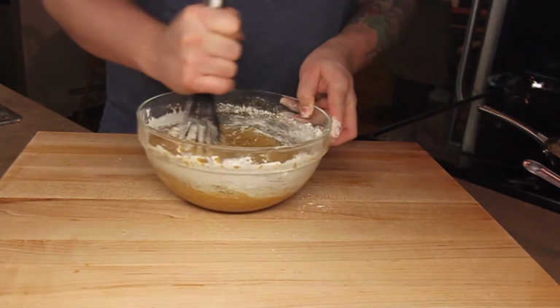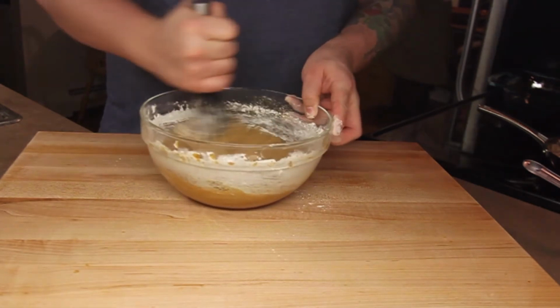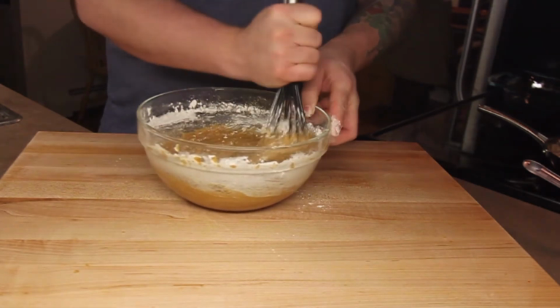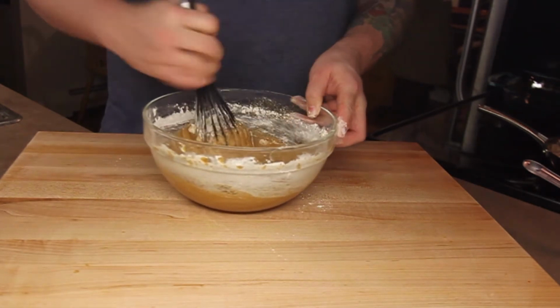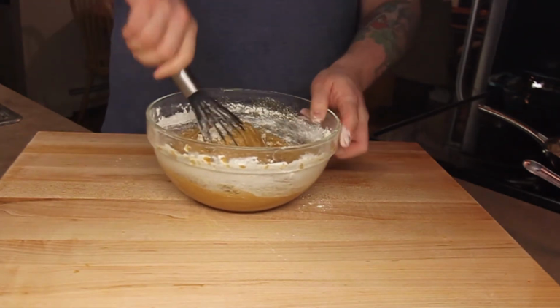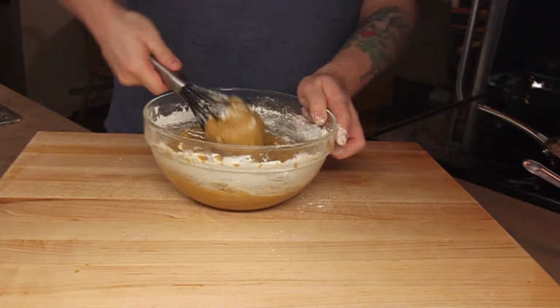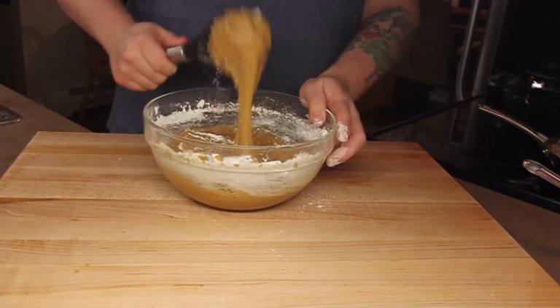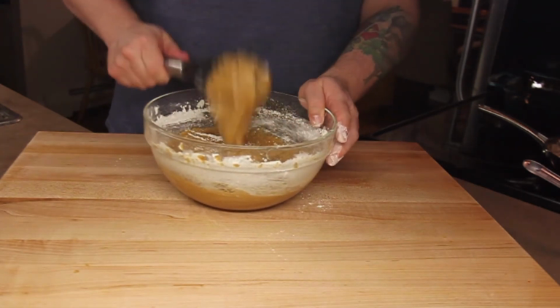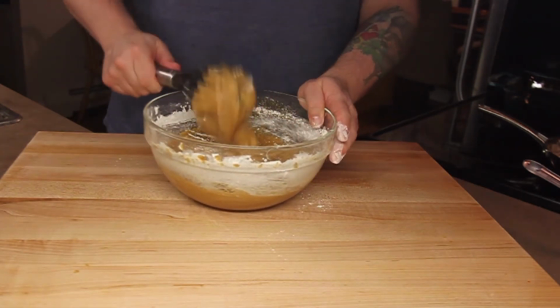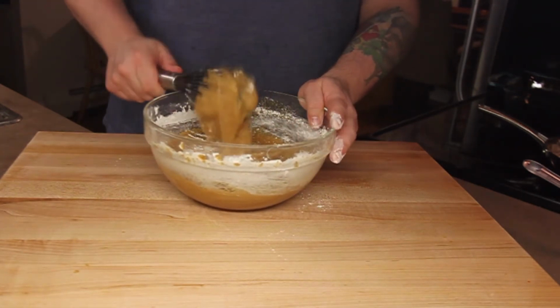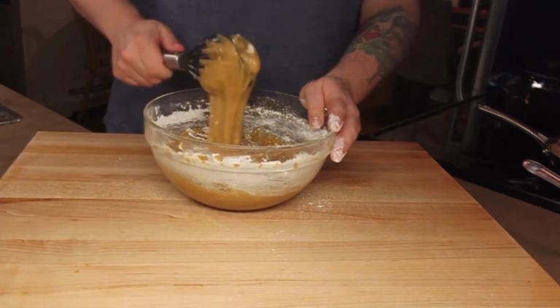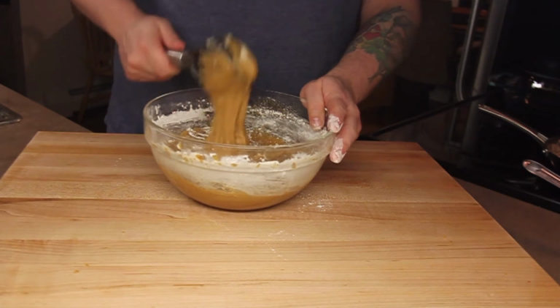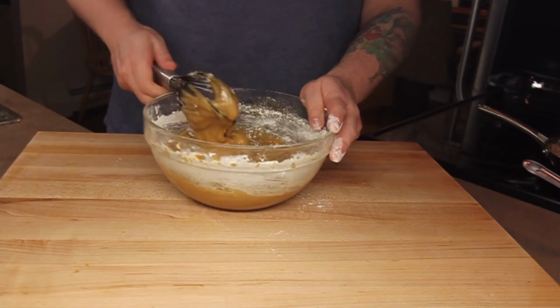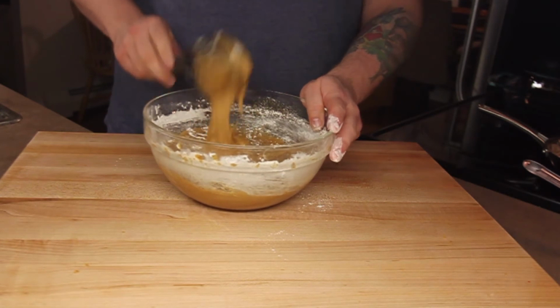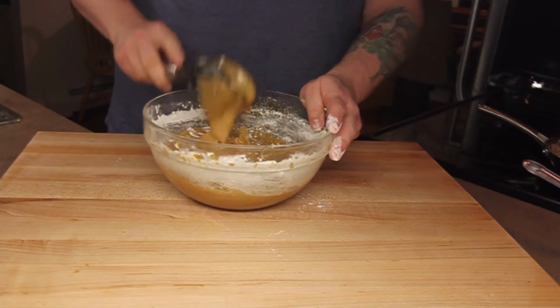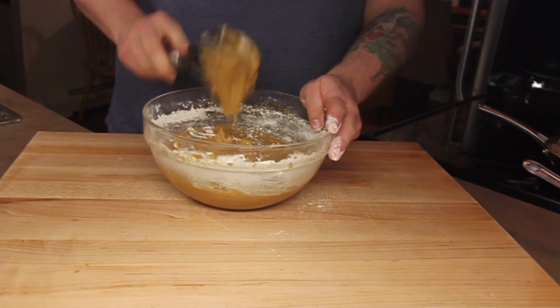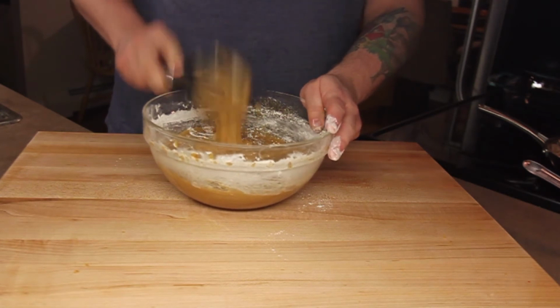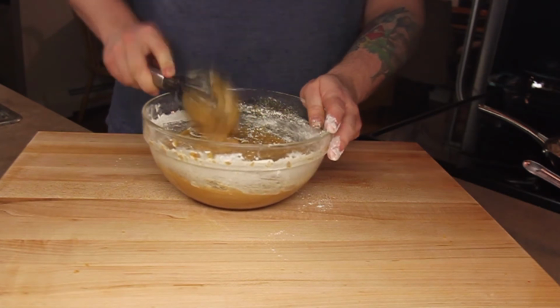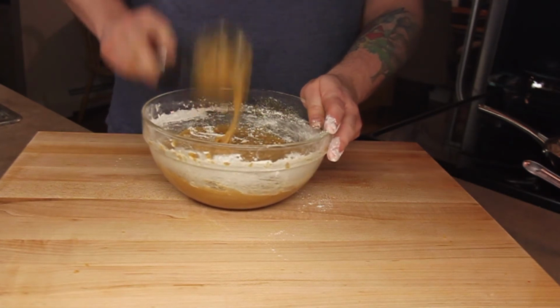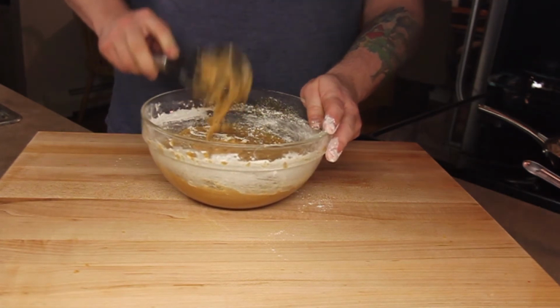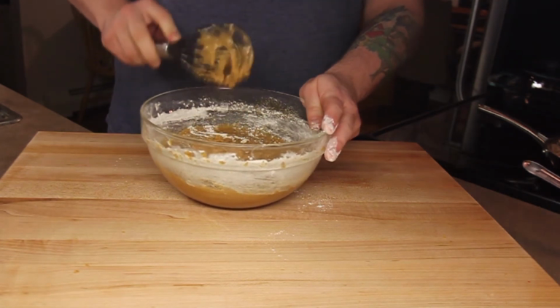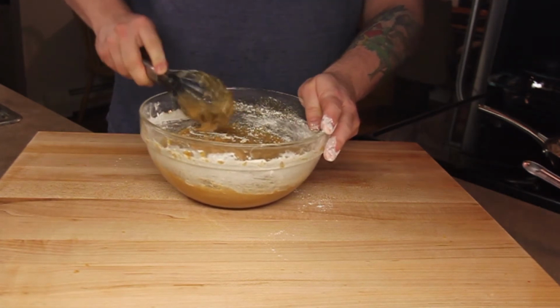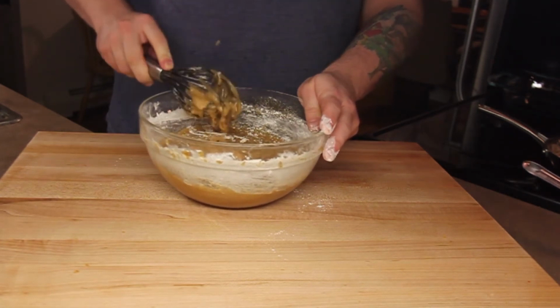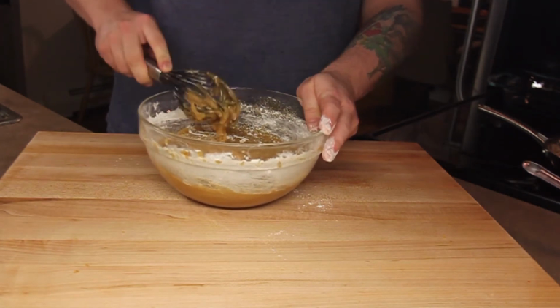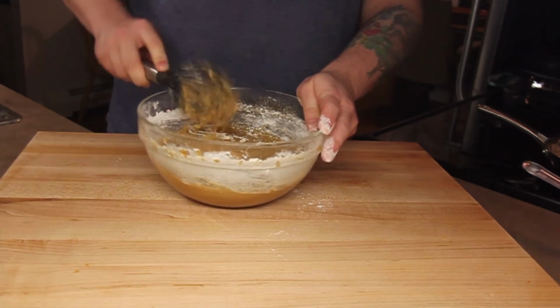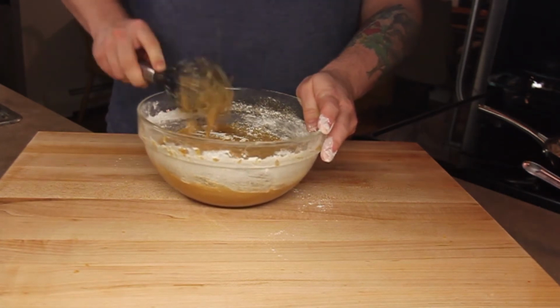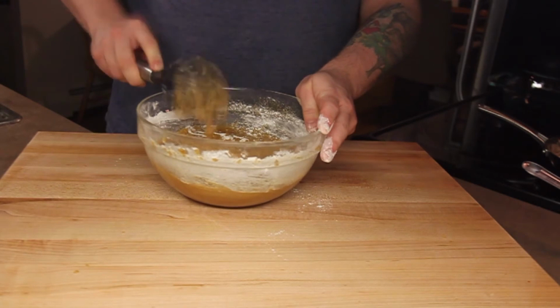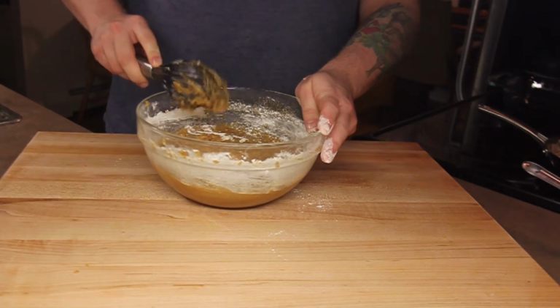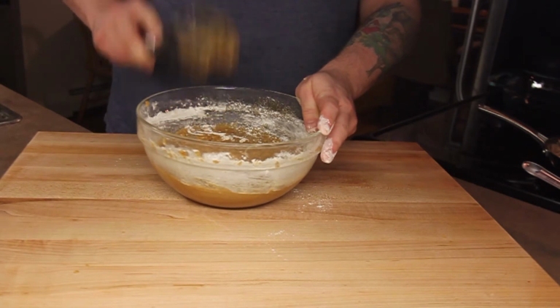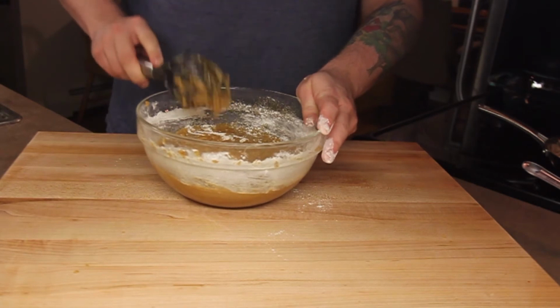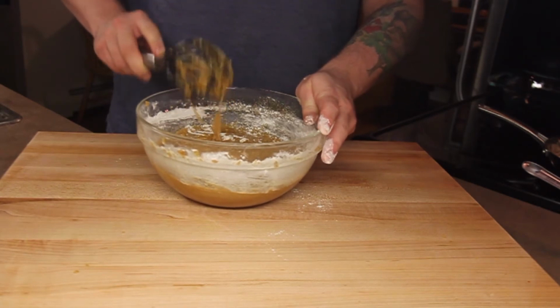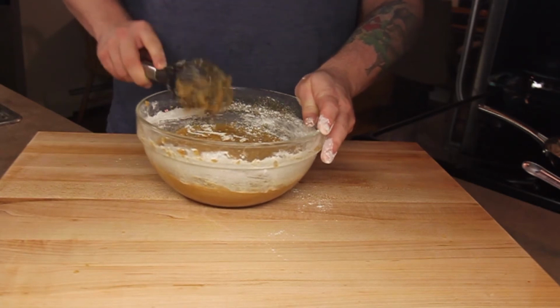As you can see, it is absolutely possible to make cookie dough by hand. However, this right here is an example of why you will rarely see me do it on this channel in the future.